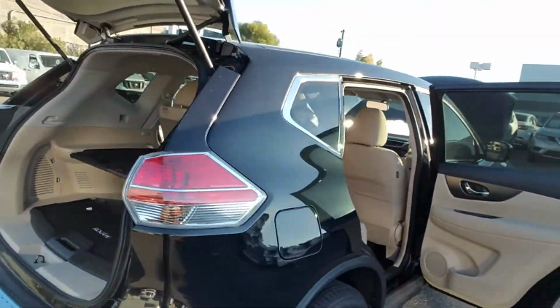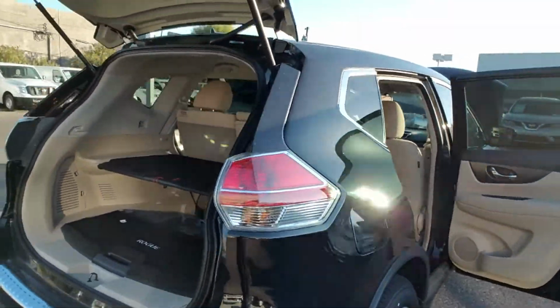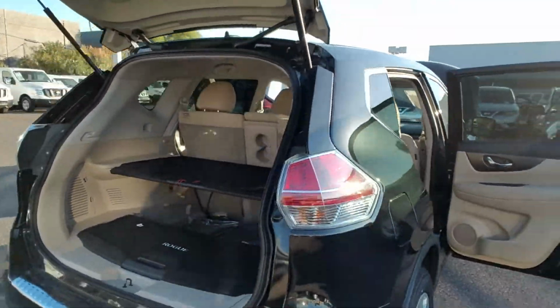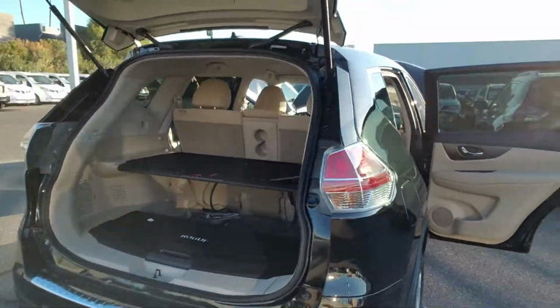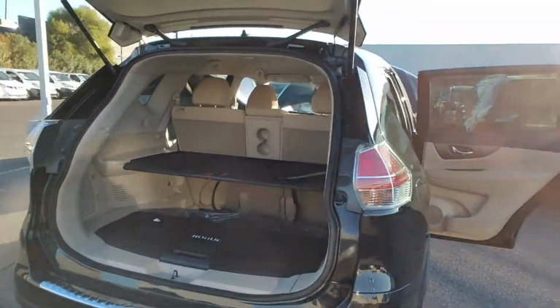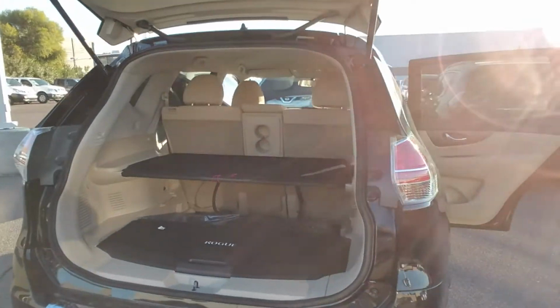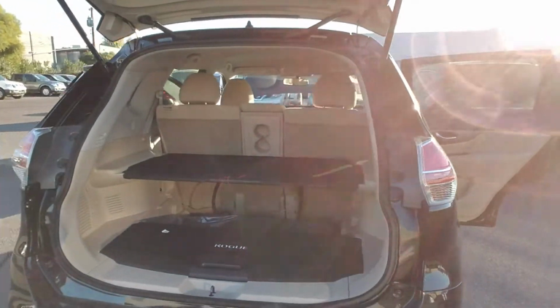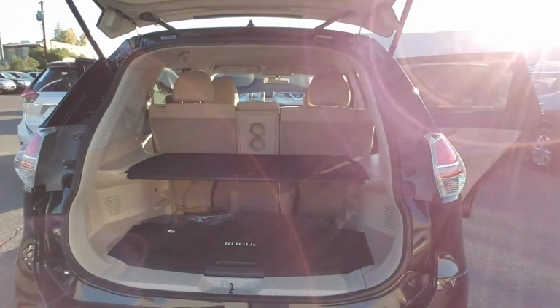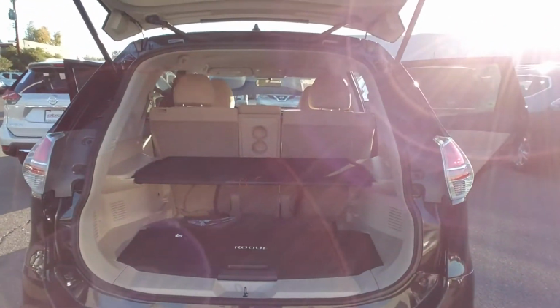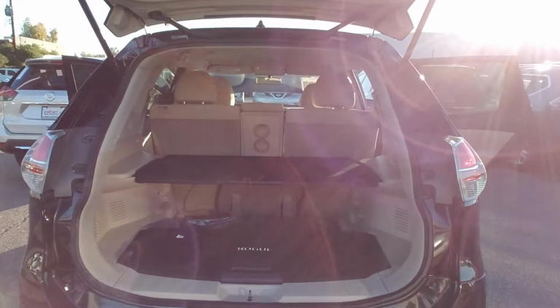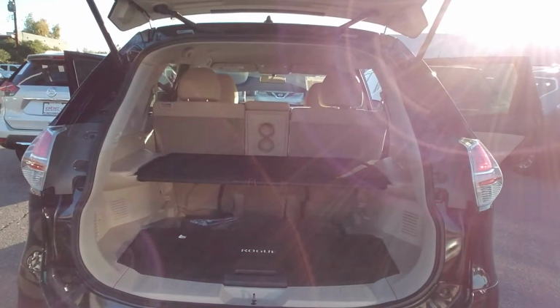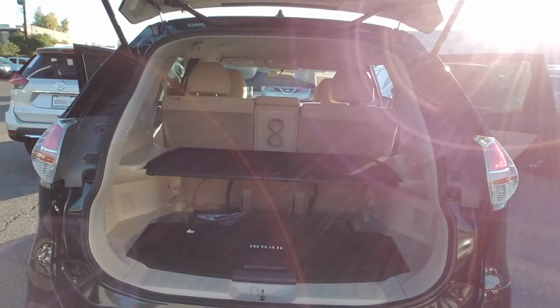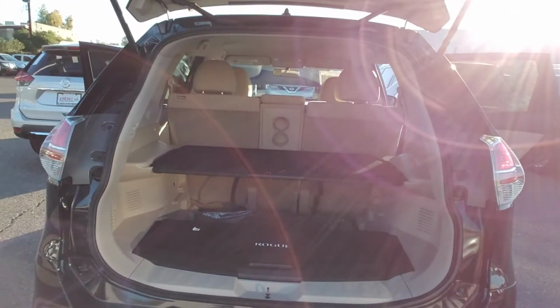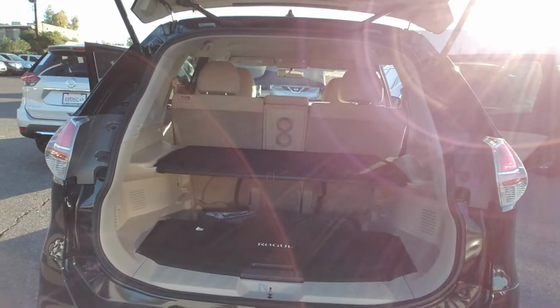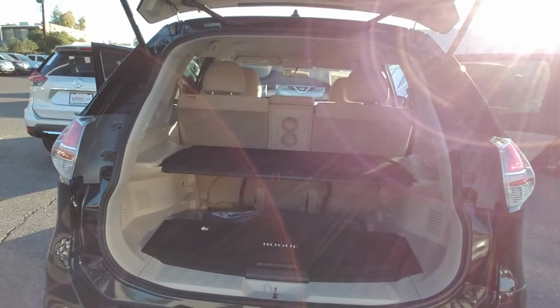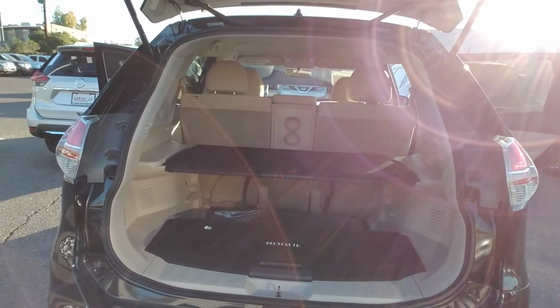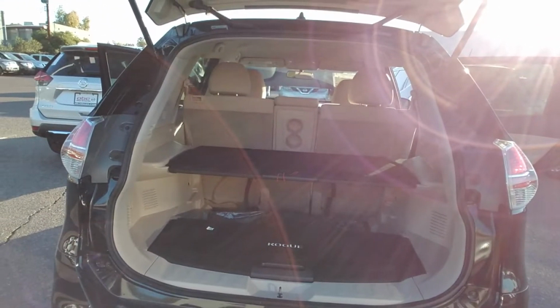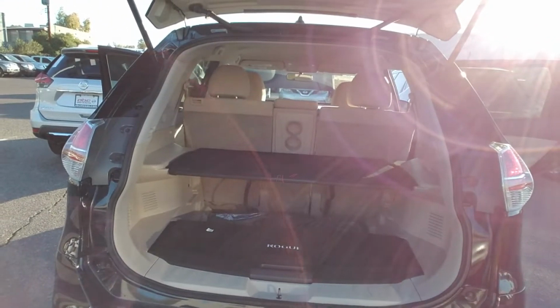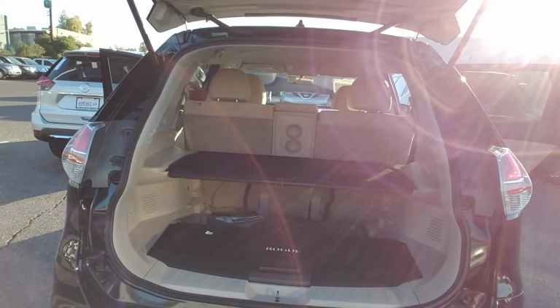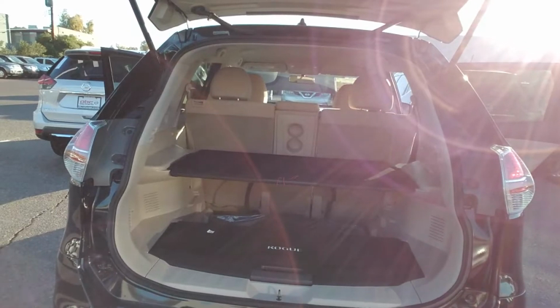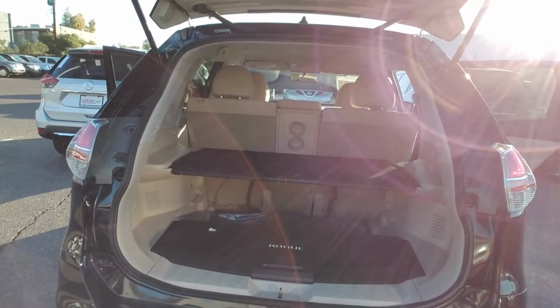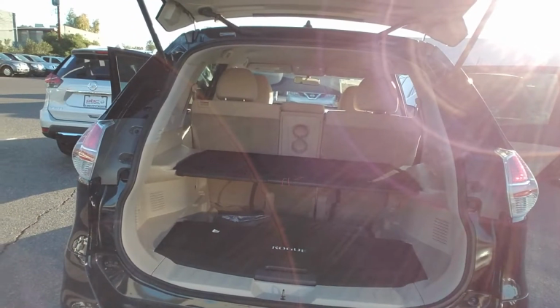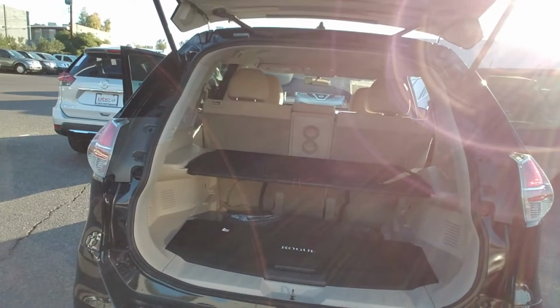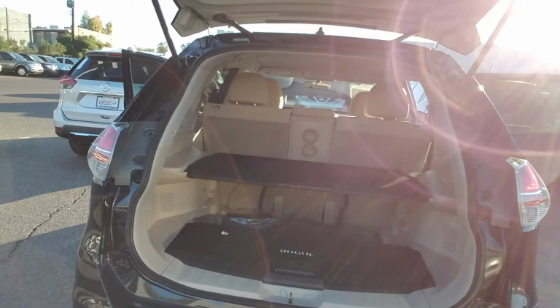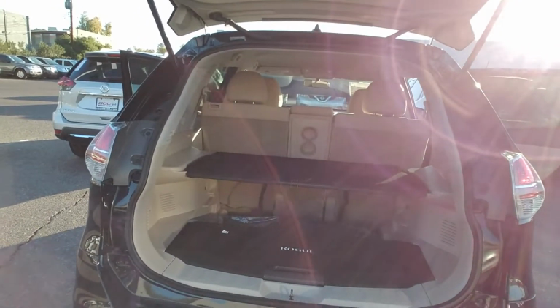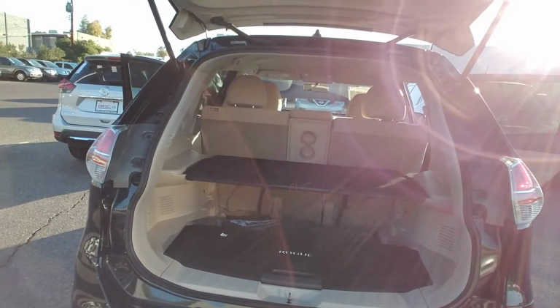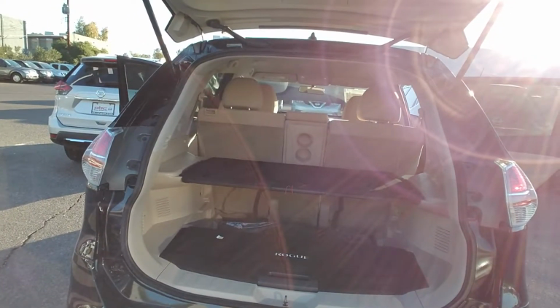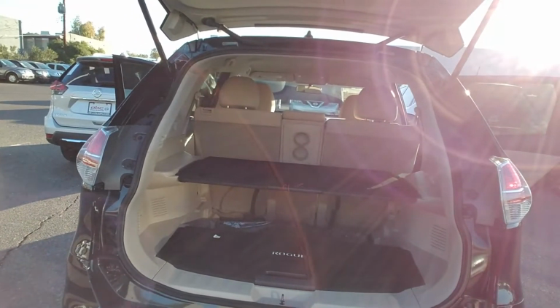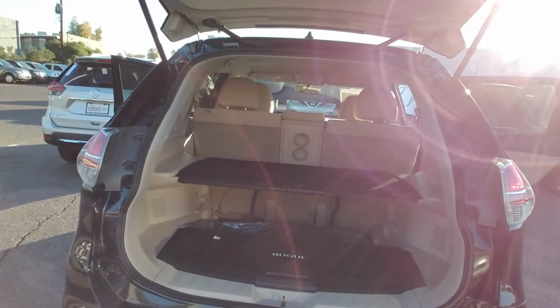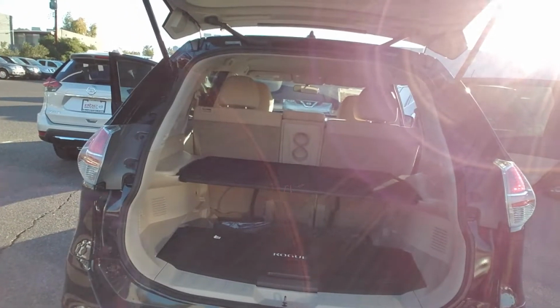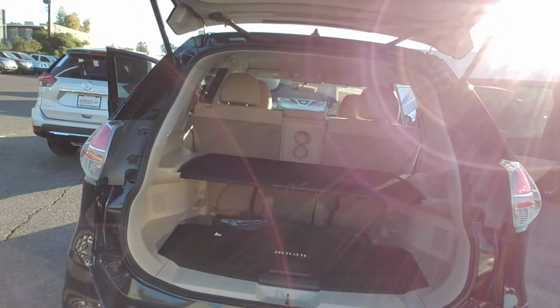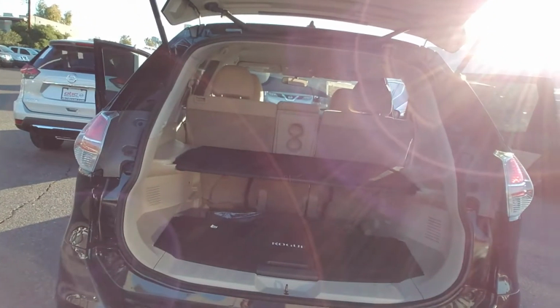Now we're gonna walk around to the back, because the Nissan Rogue is the only SUV equipped with the divide and hide cargo area, making it versatile for anything and everything you've got to do.